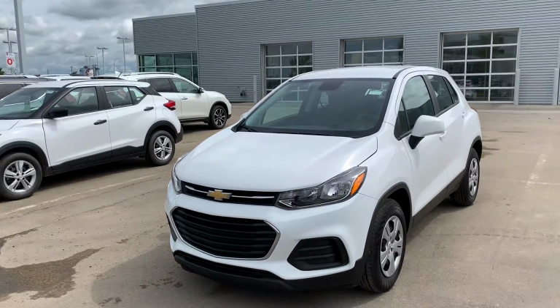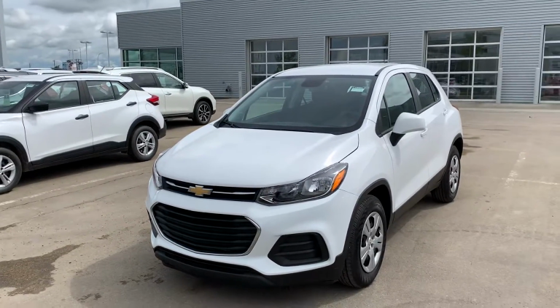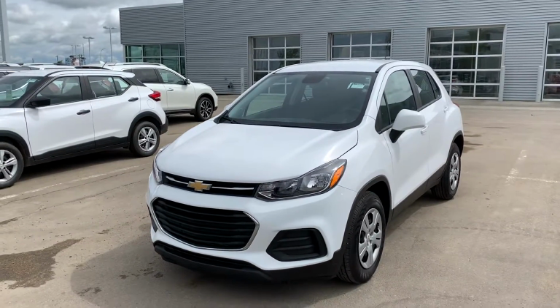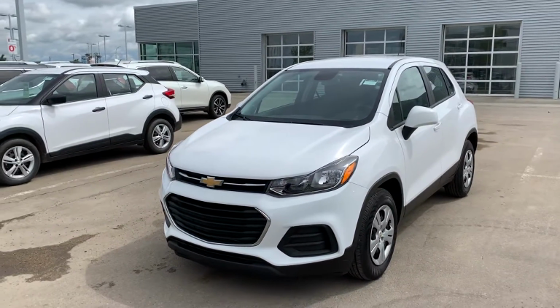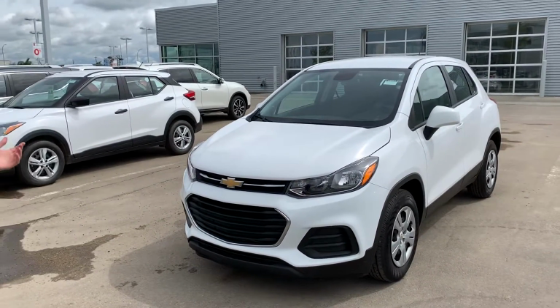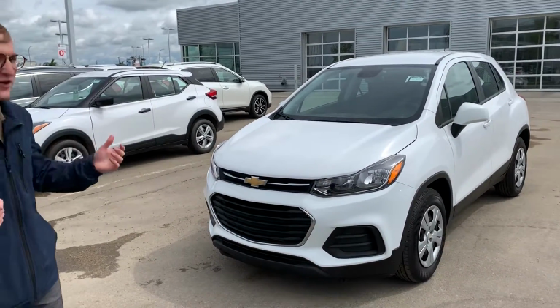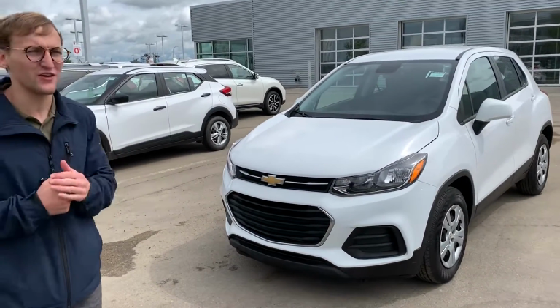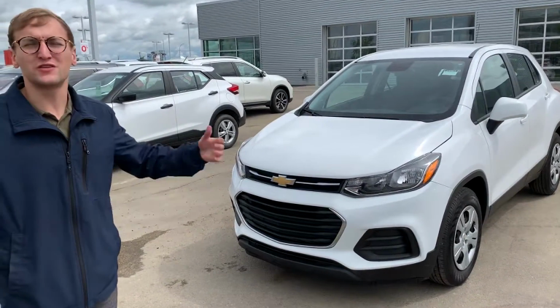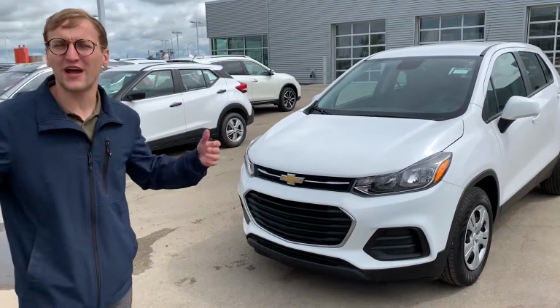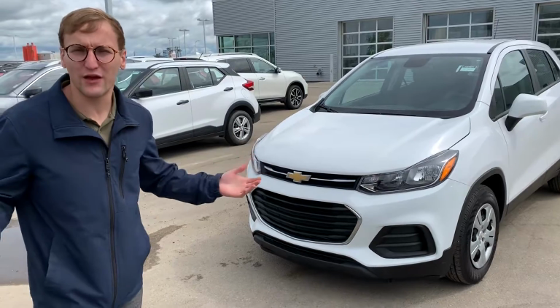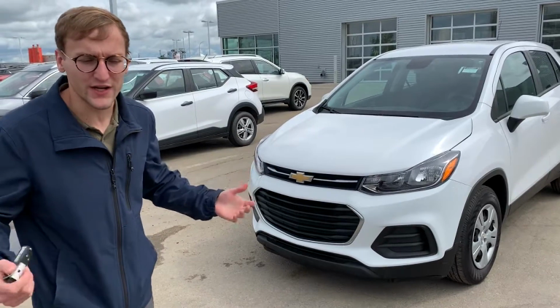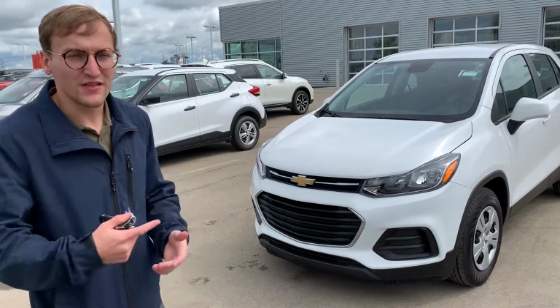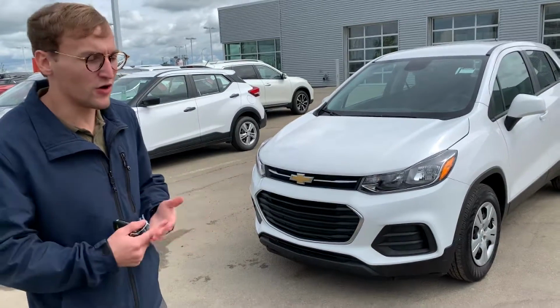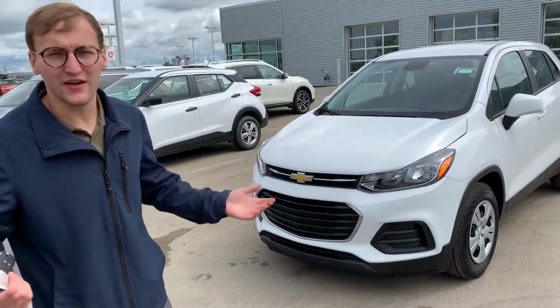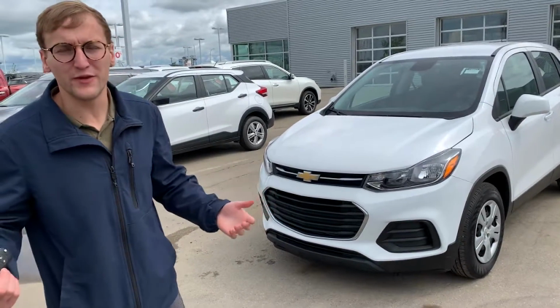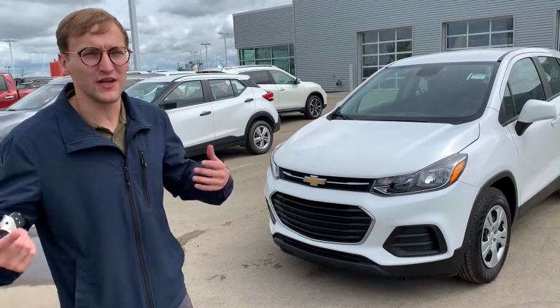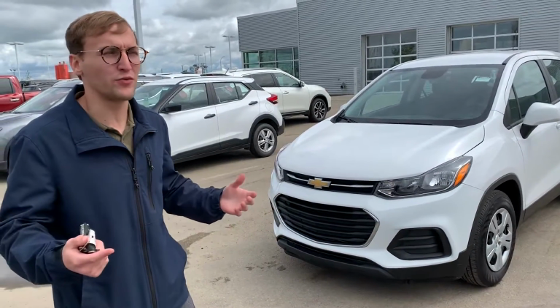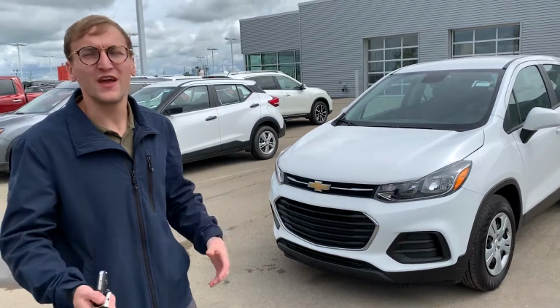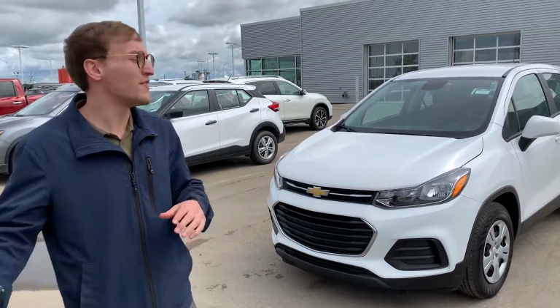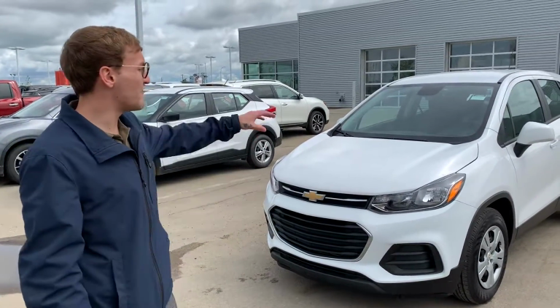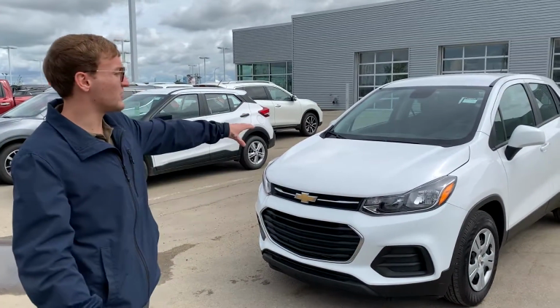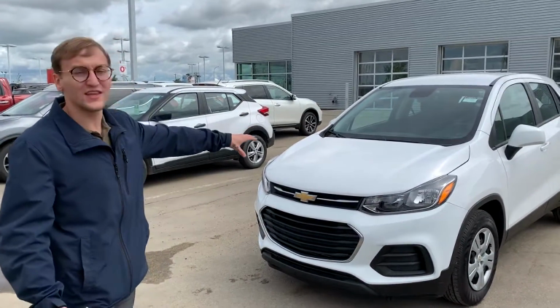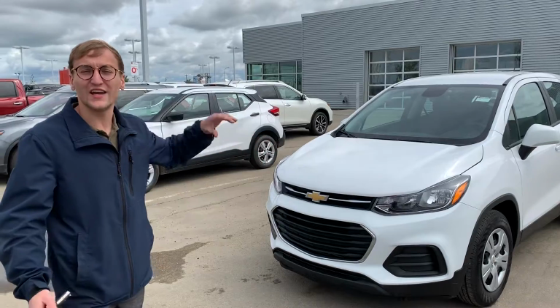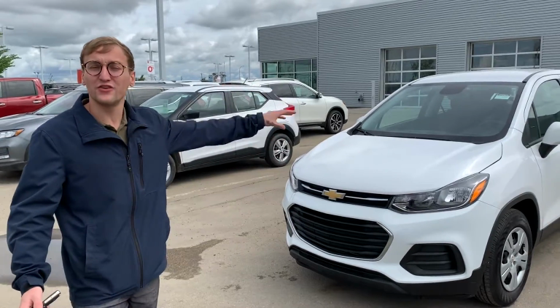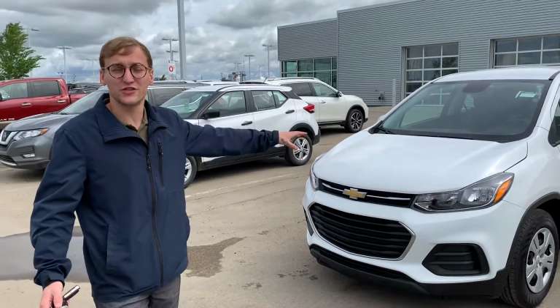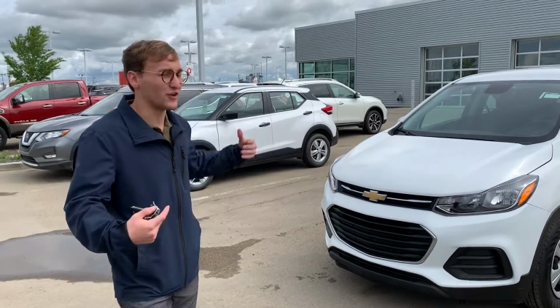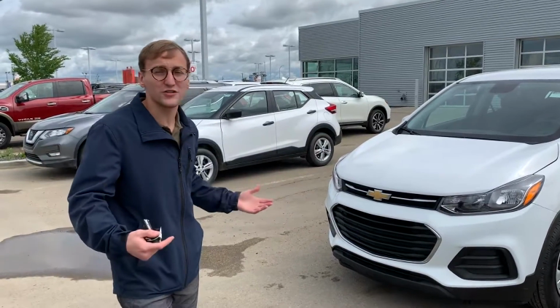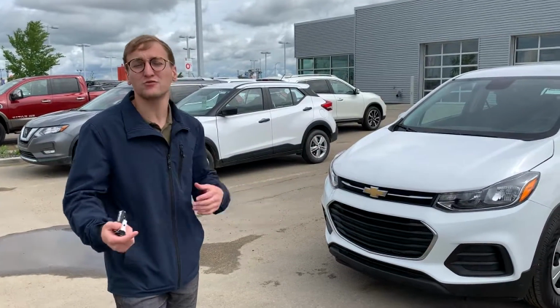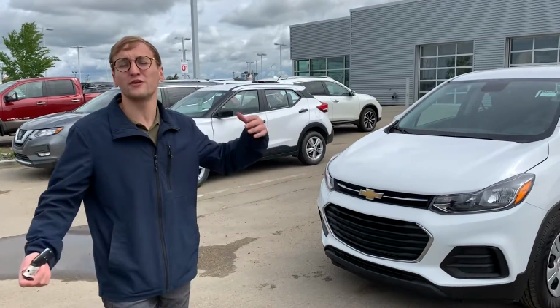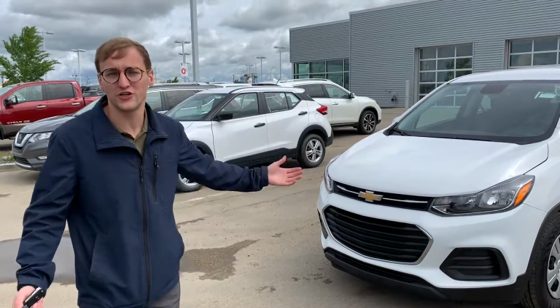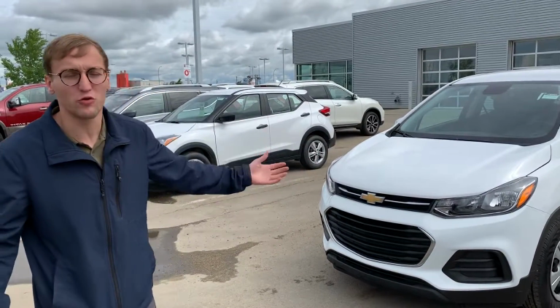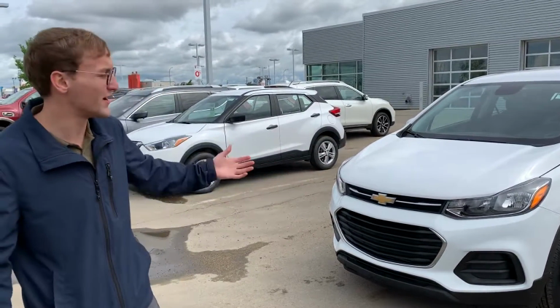Now I understand that you are talking to a third party right now. Typically how they work is they go get your information, get you approved, and then they buy a vehicle like this at another dealership like ours. So that's why they're going to be charging you more money.